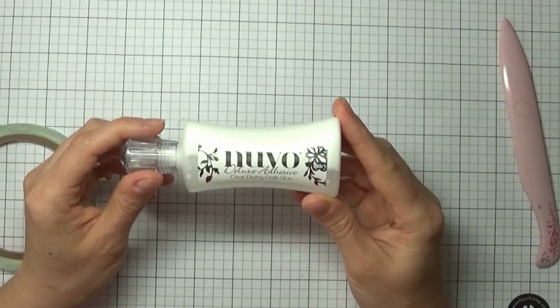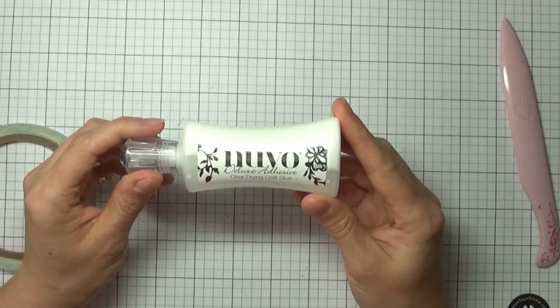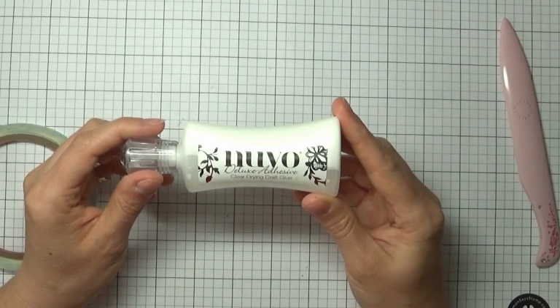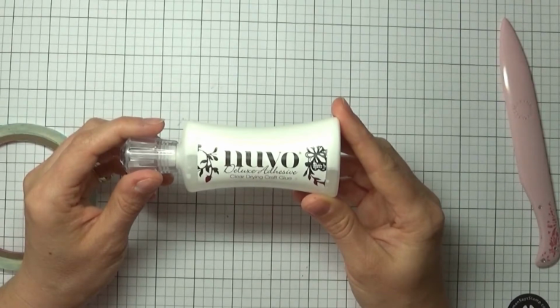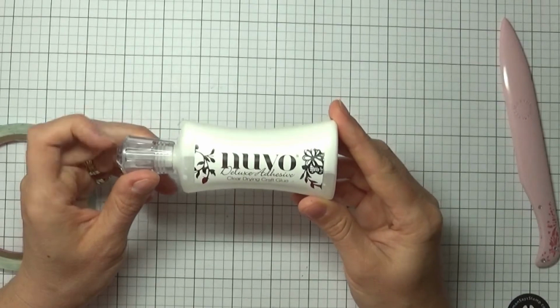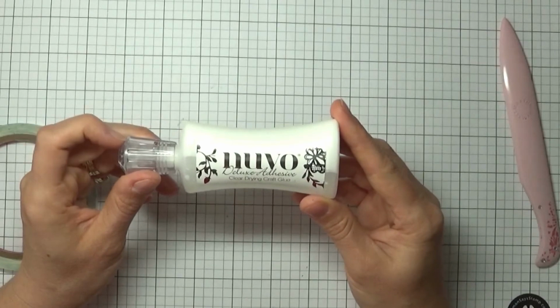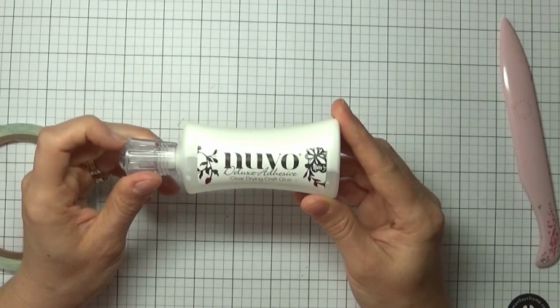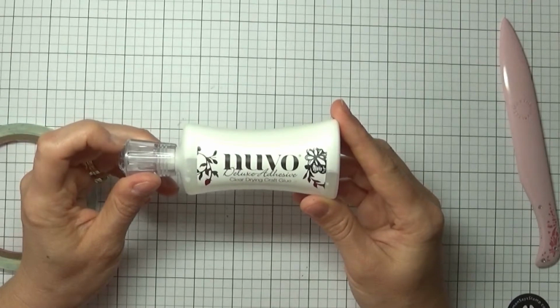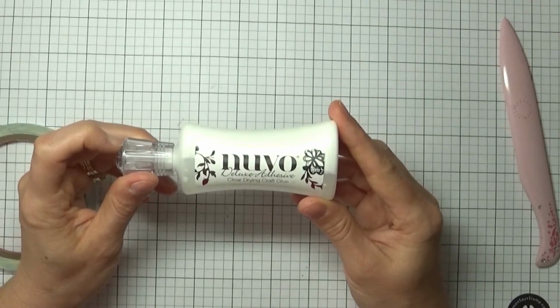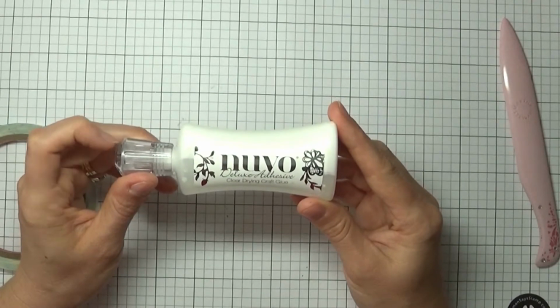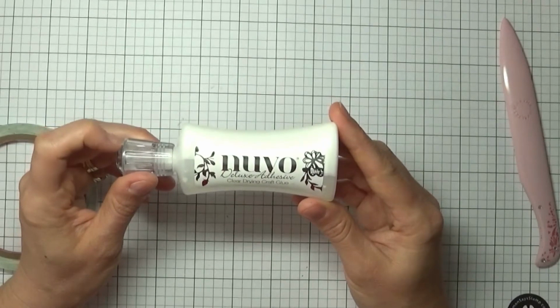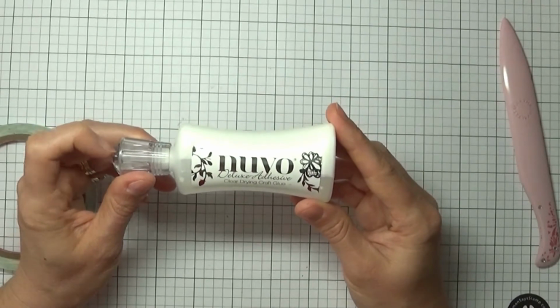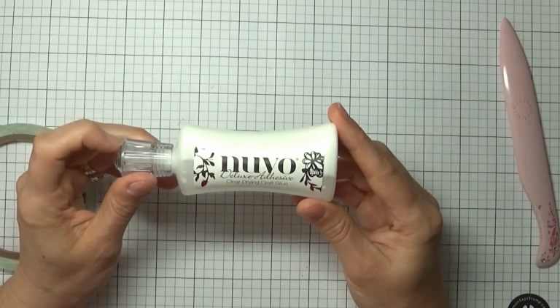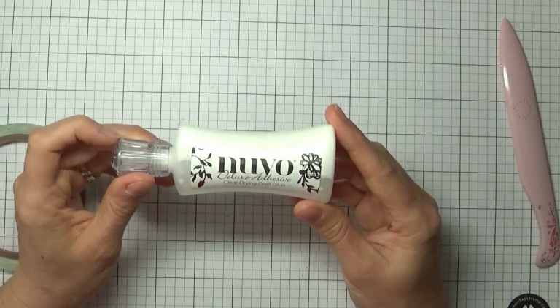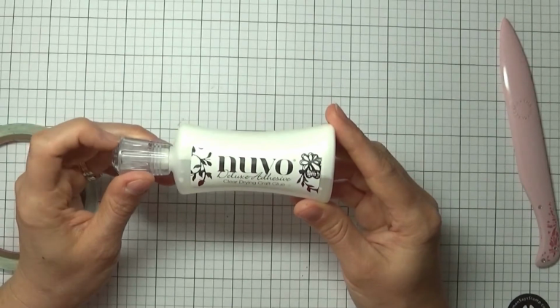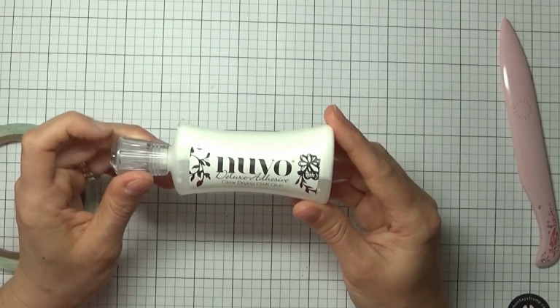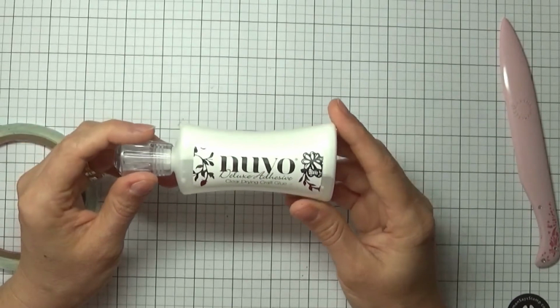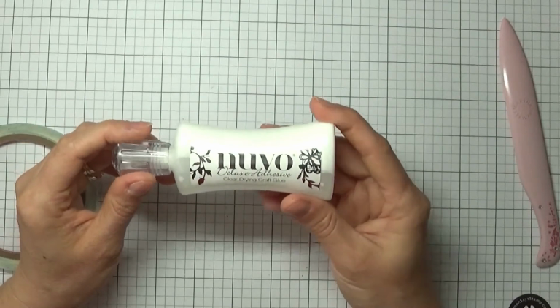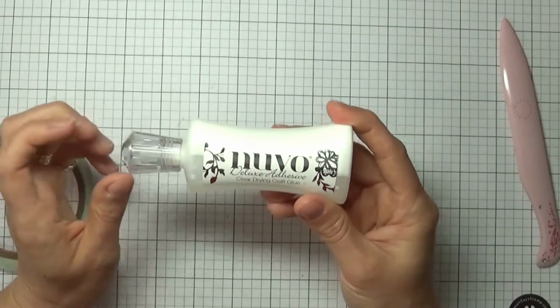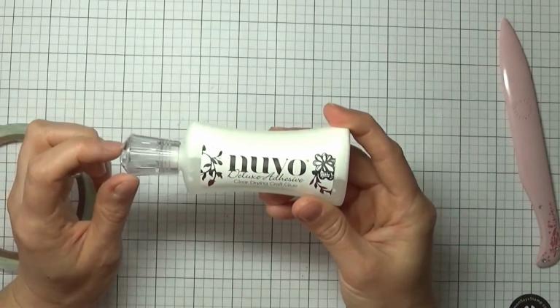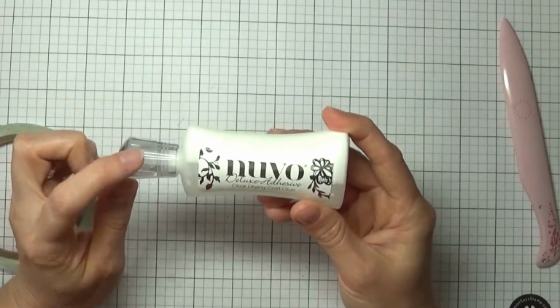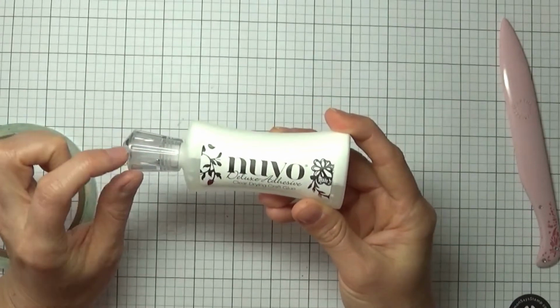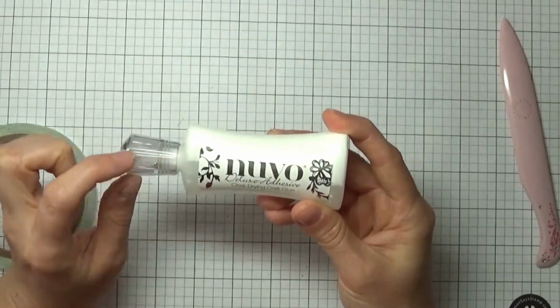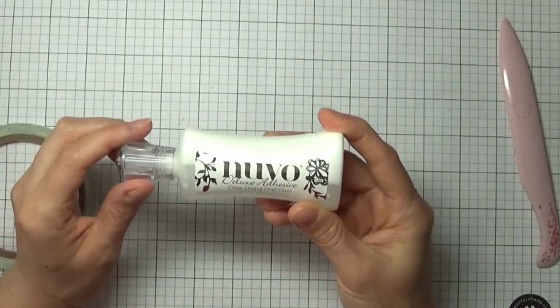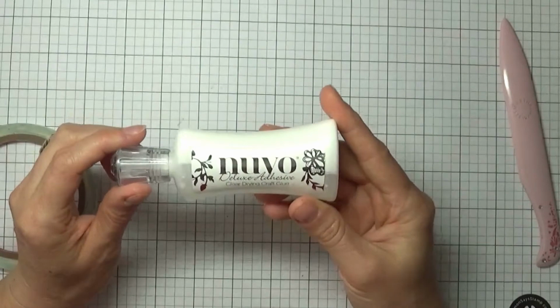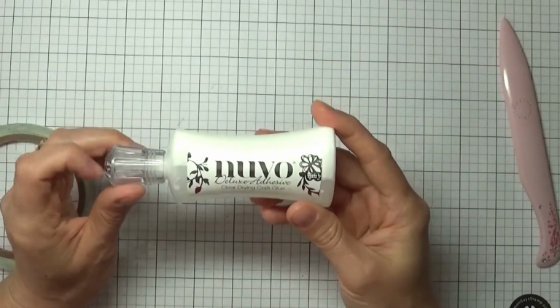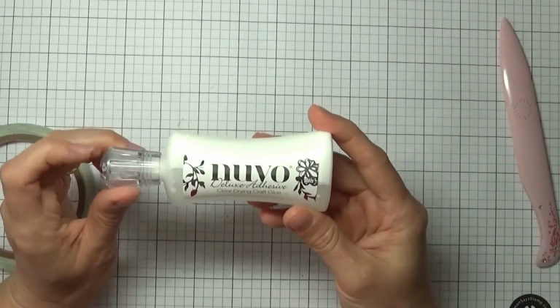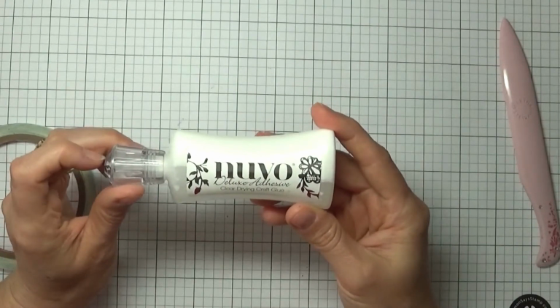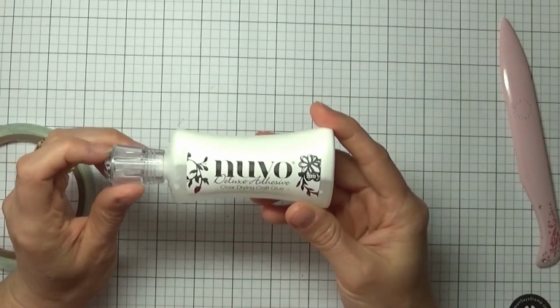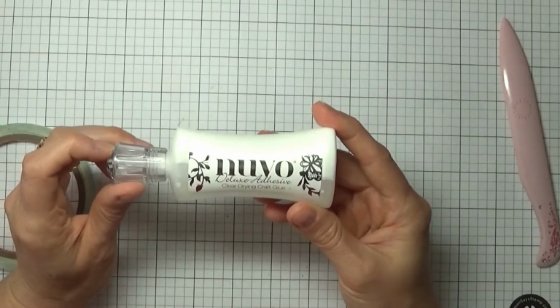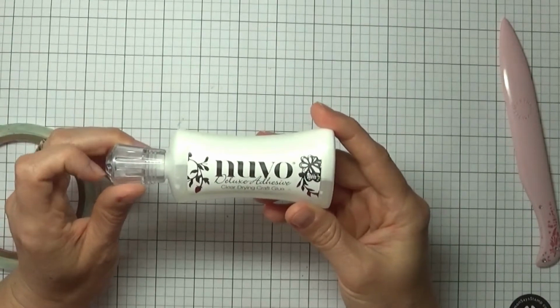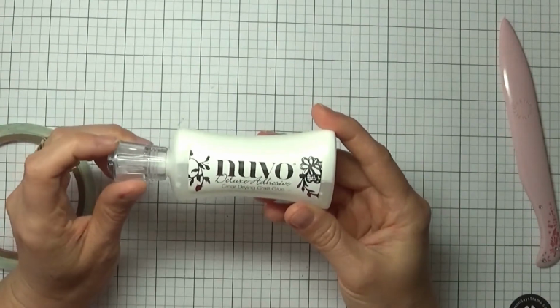I have not tried some of the newer ones like the Gina K Connect and a couple of others that hit the market, but I am so happy with this and with this tiny applicator. I really think this is going to be the one I stay with for a while.